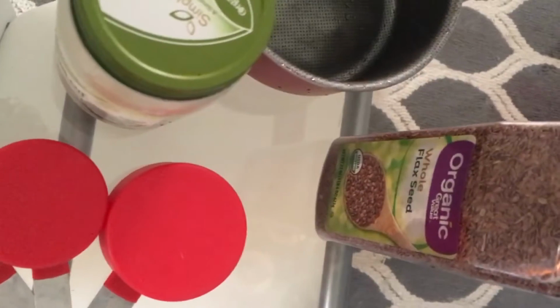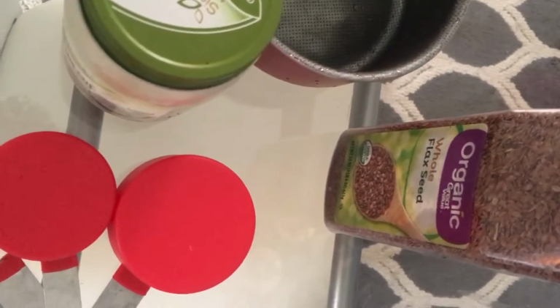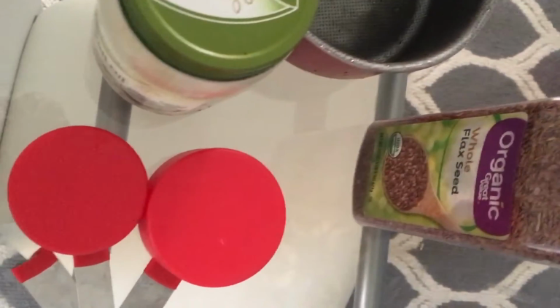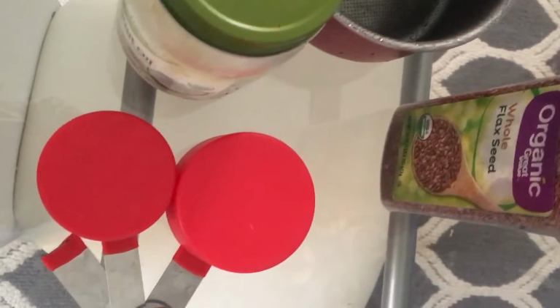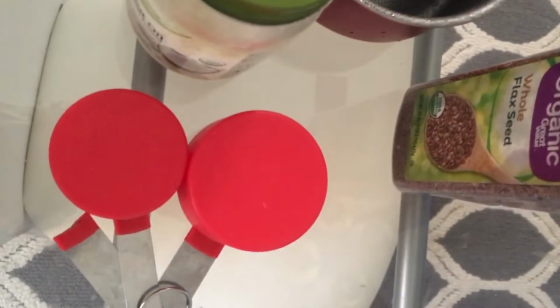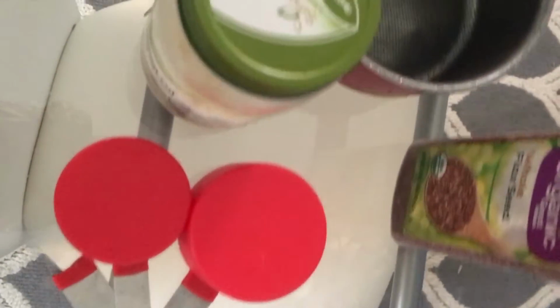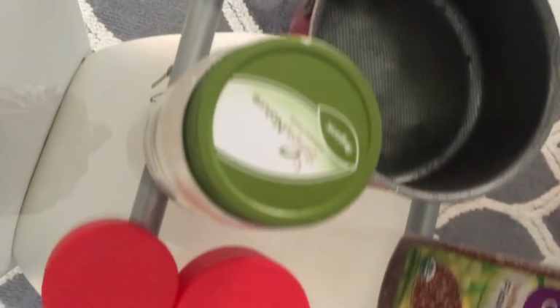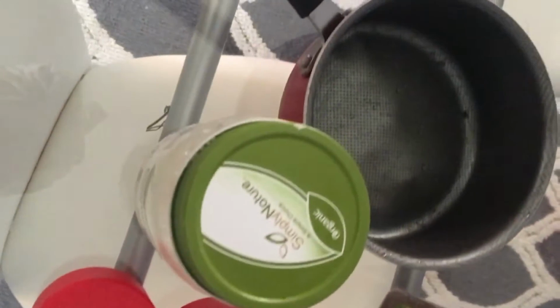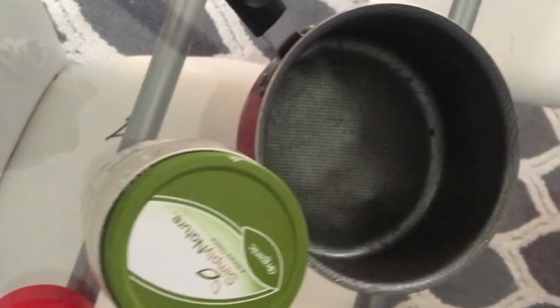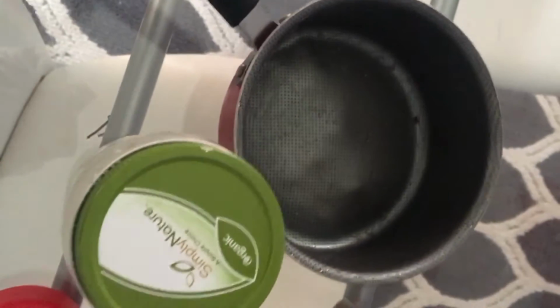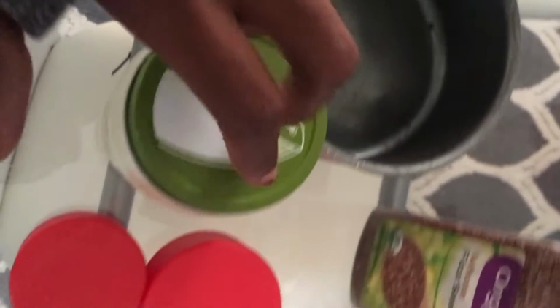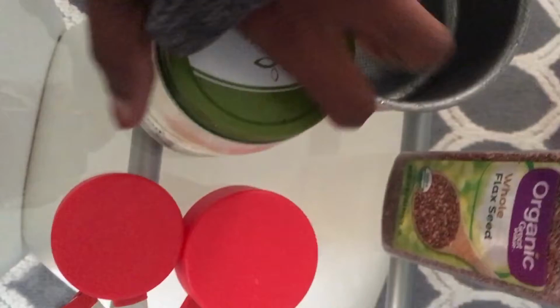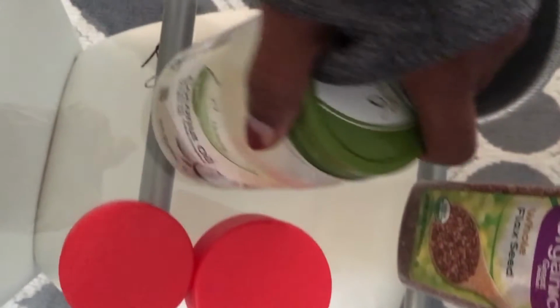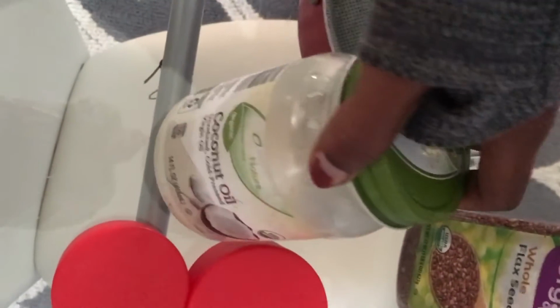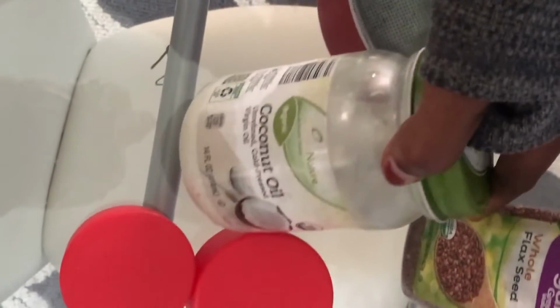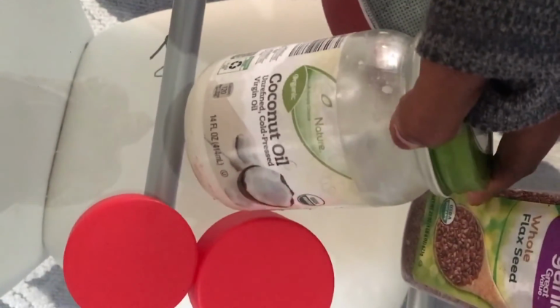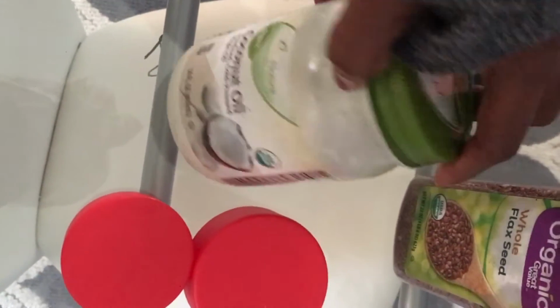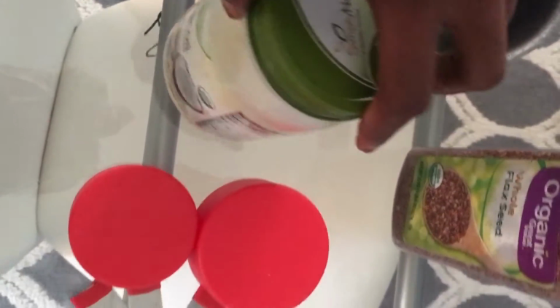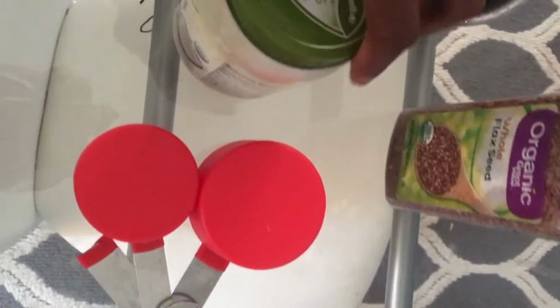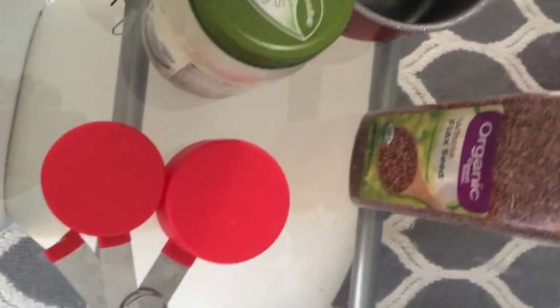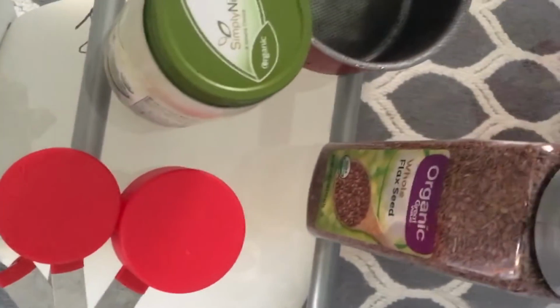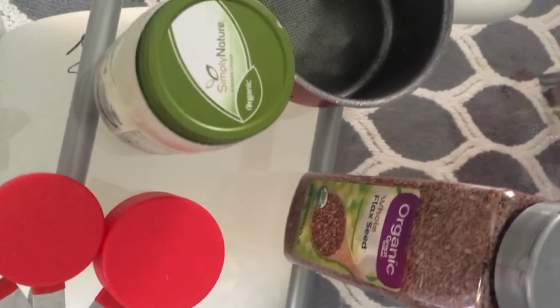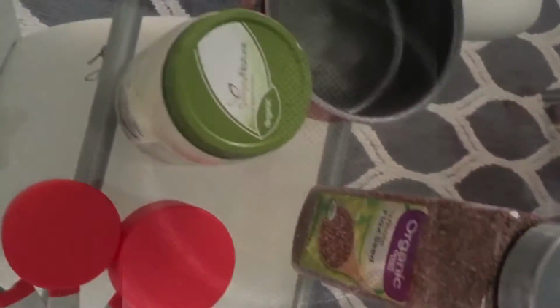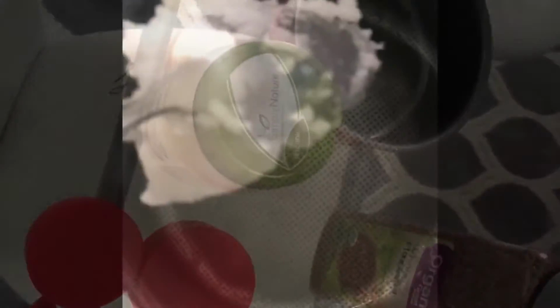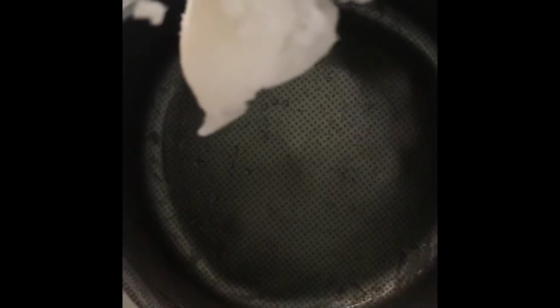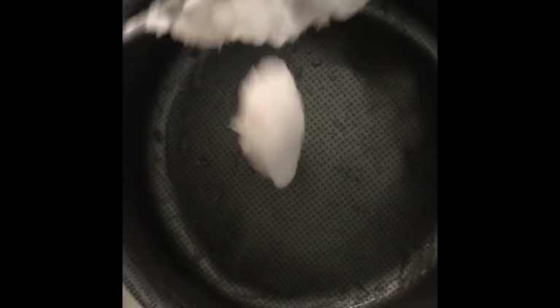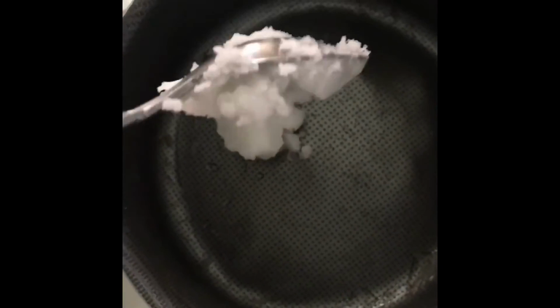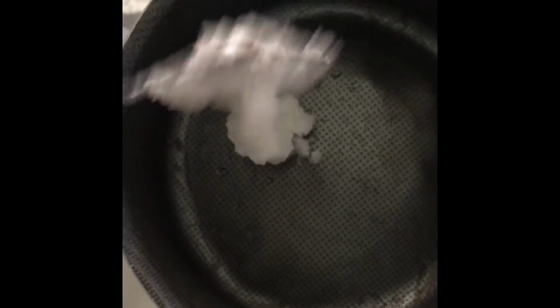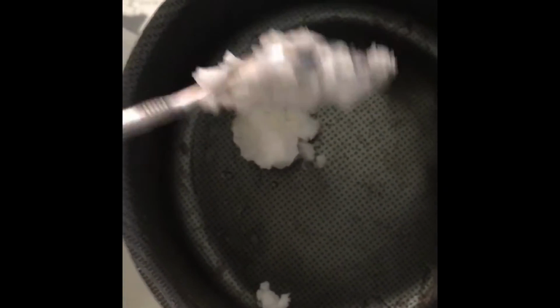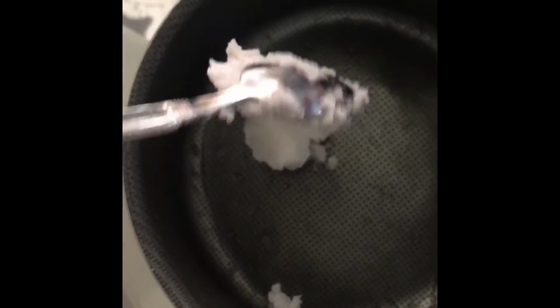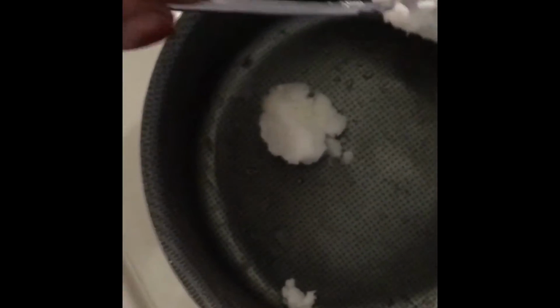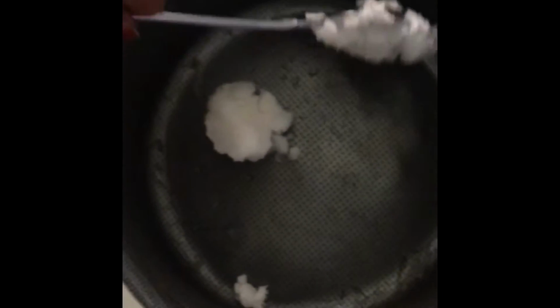Hey guys, welcome back! Today I am sharing my DIY flaxseed gel. Mine has a little twist to it — I actually add coconut oil, like you can see here.